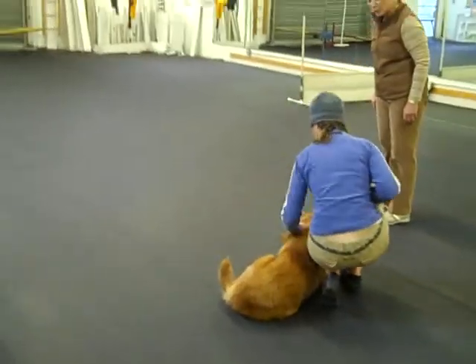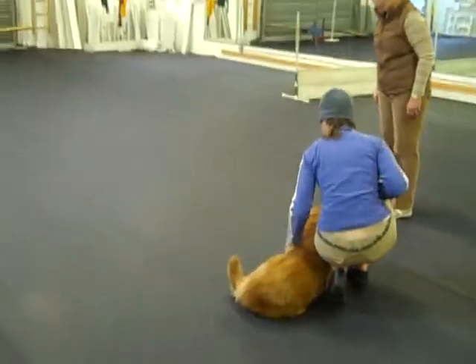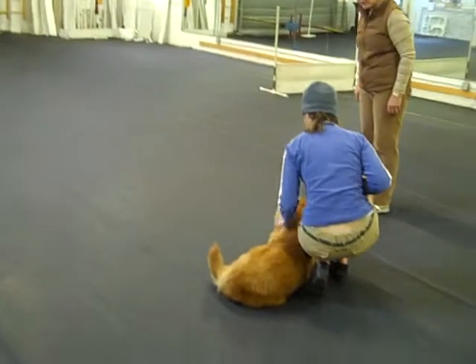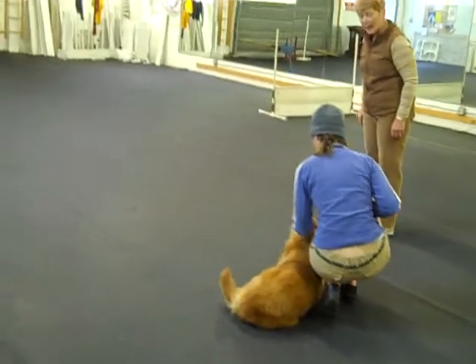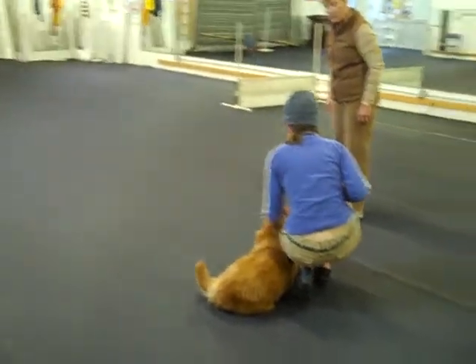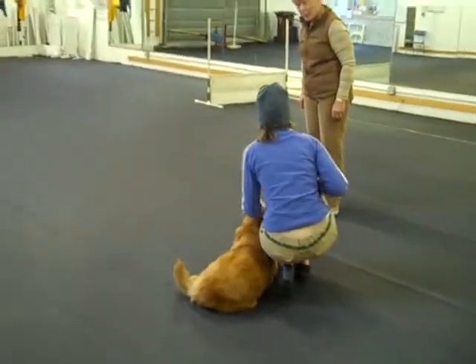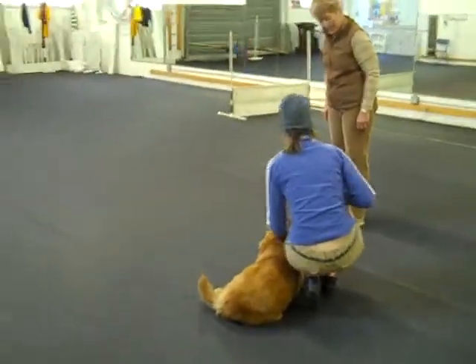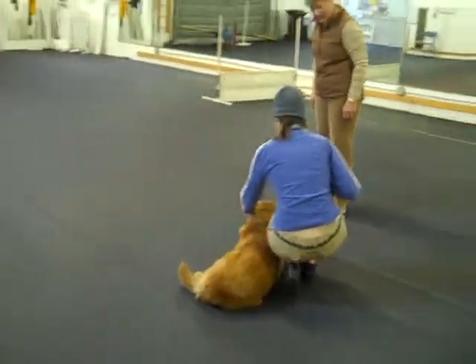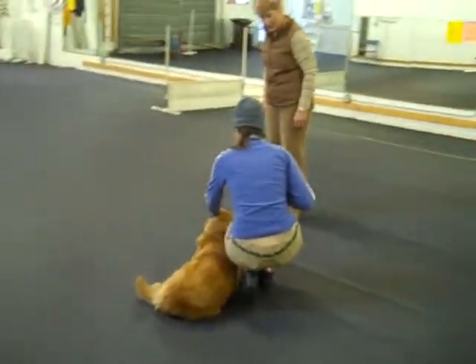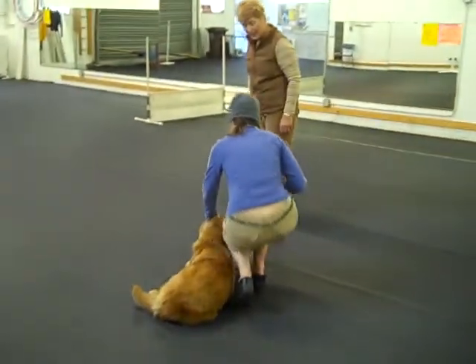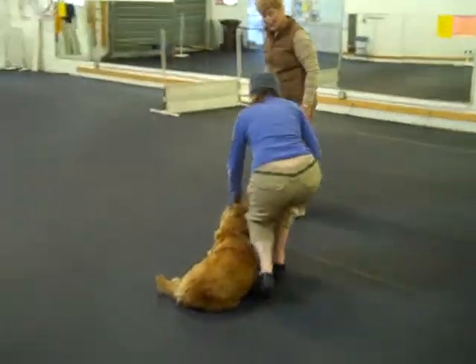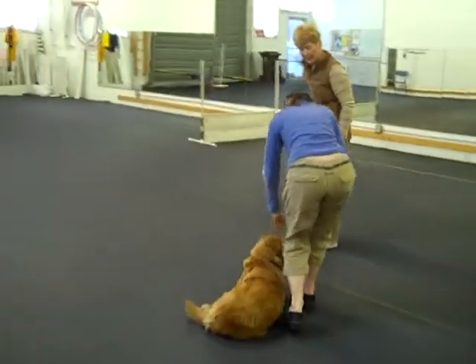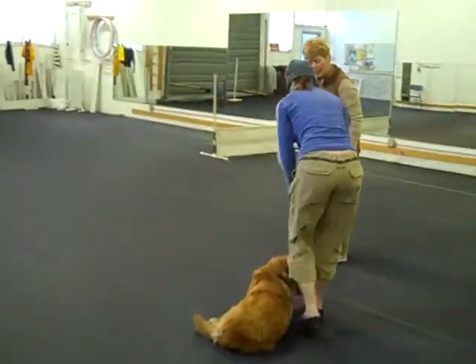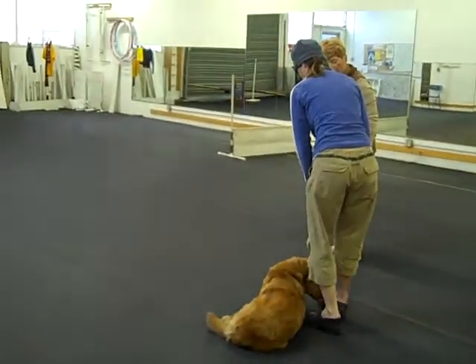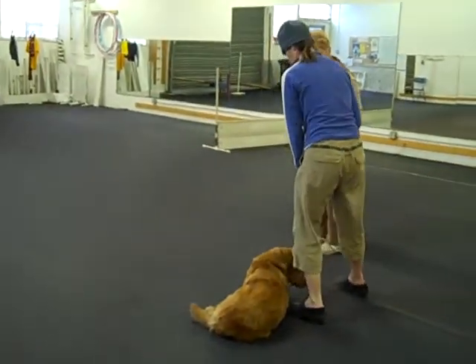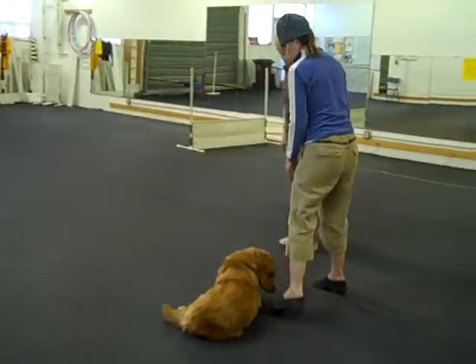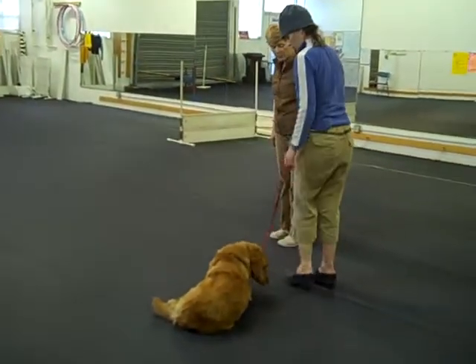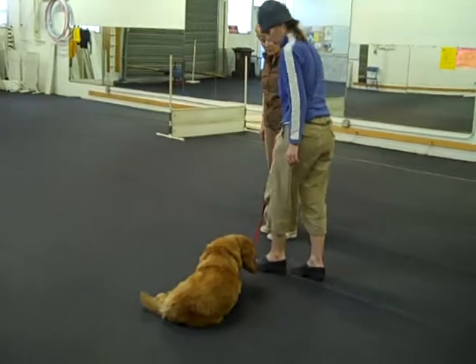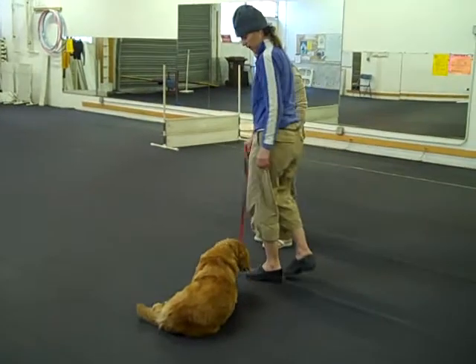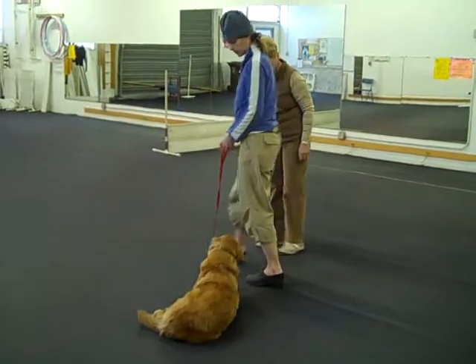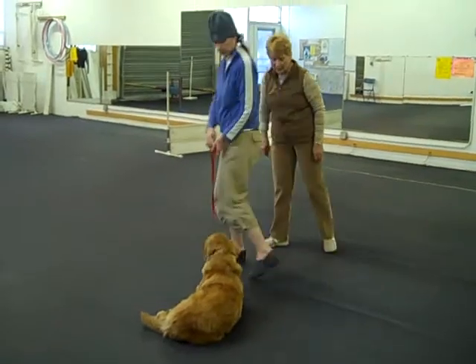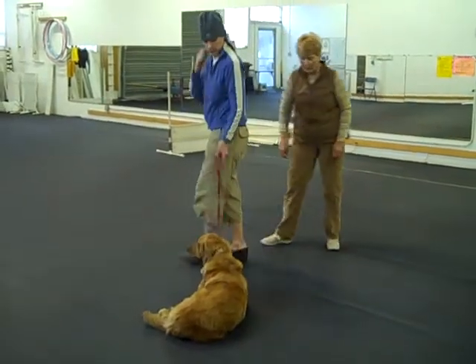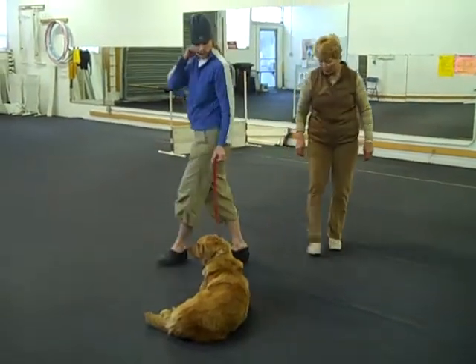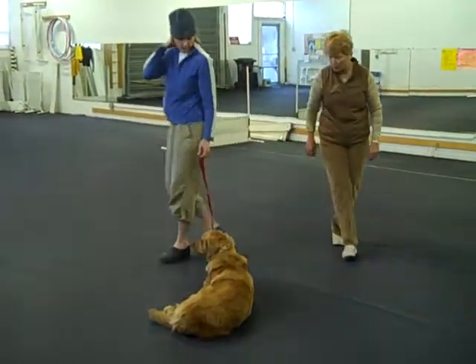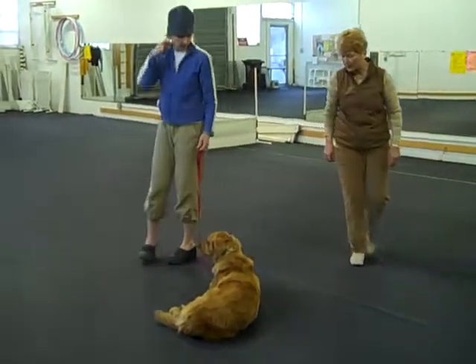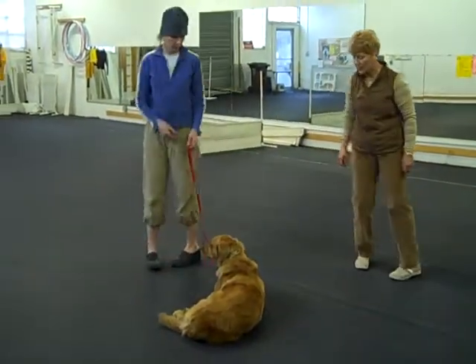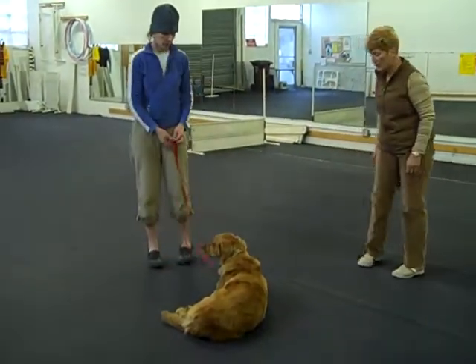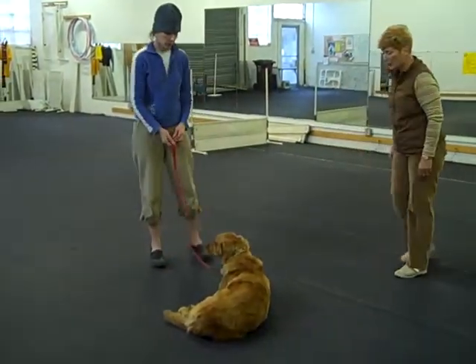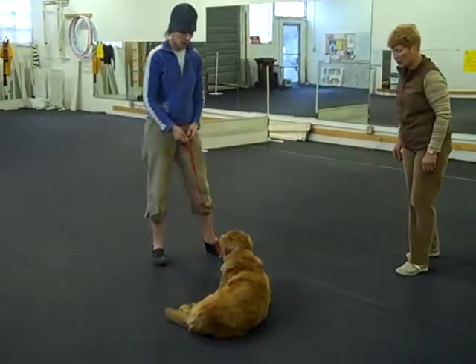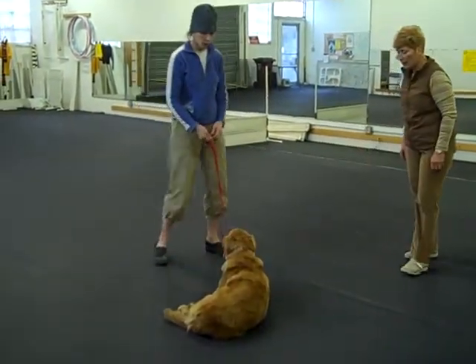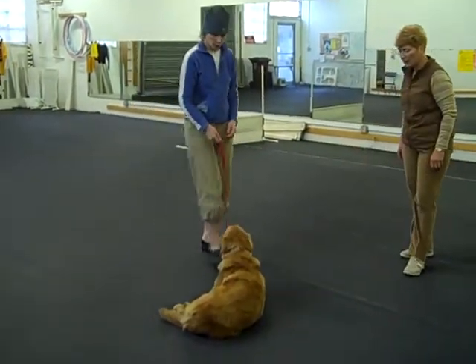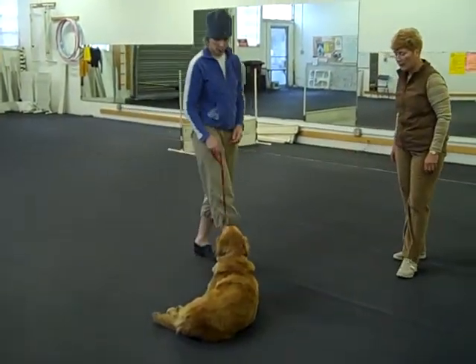Good girl. Now tell her stay. Stay. And stand up. Step in front. Watch her. Be prepared to correct. Good girl.